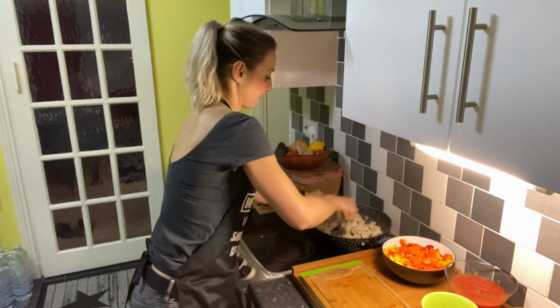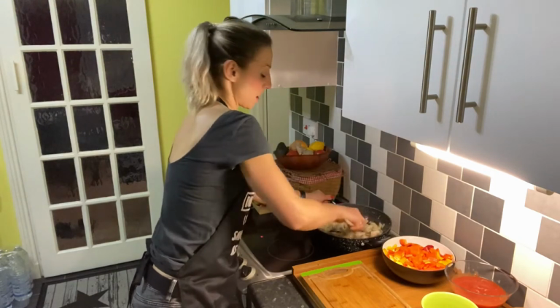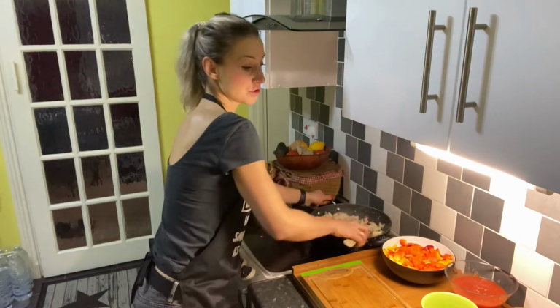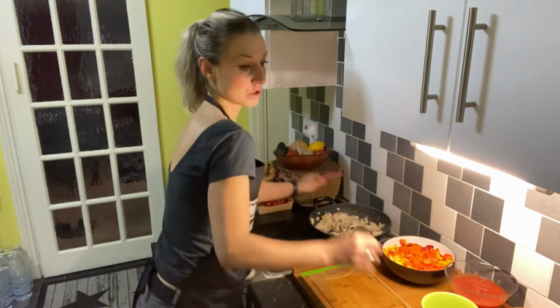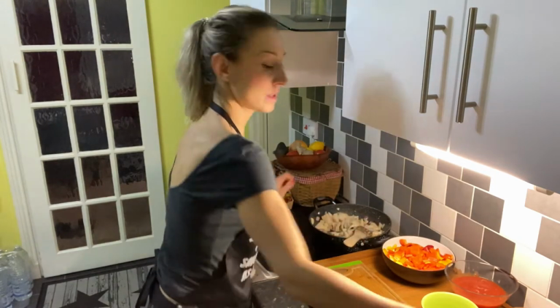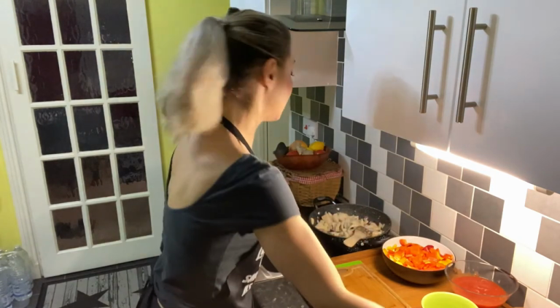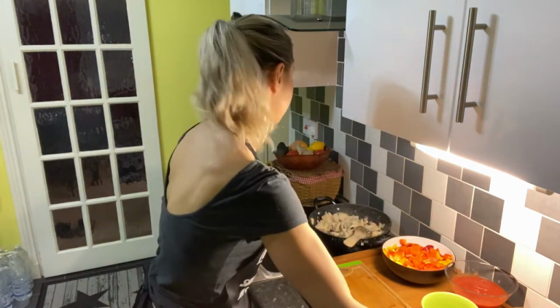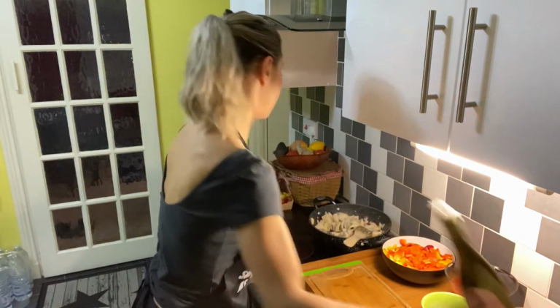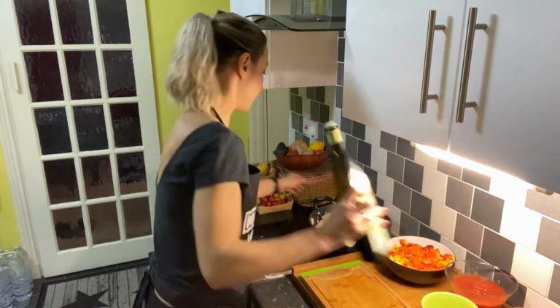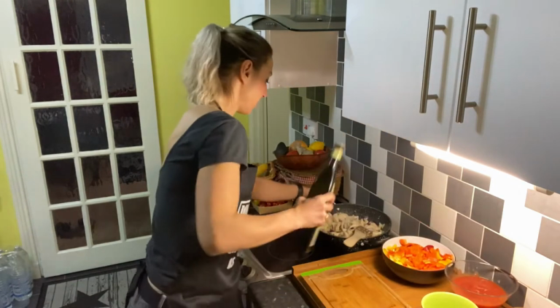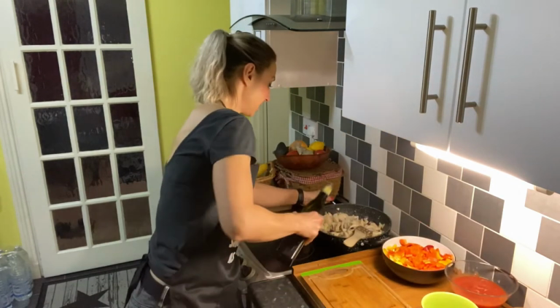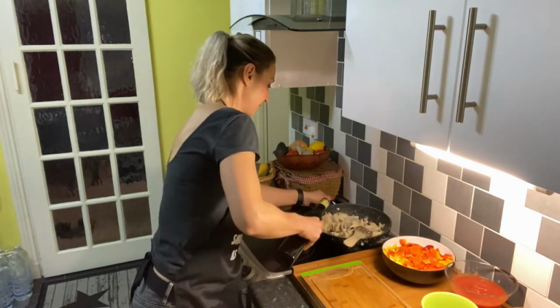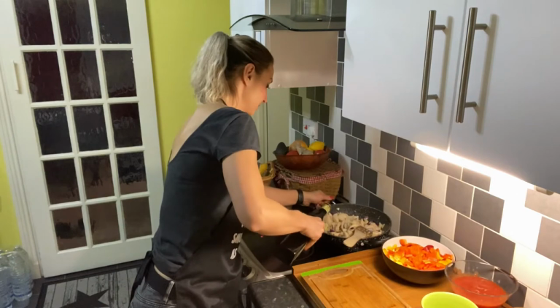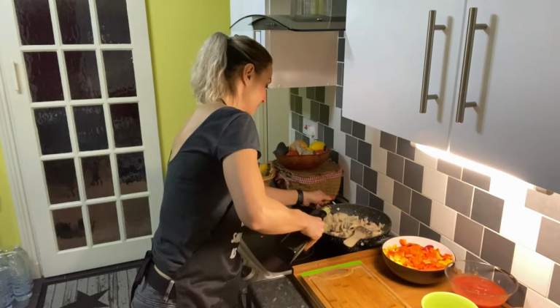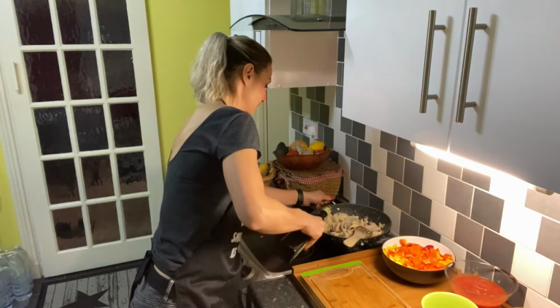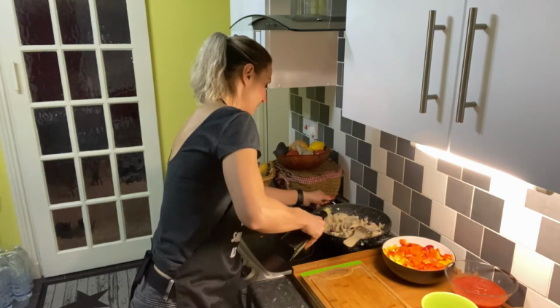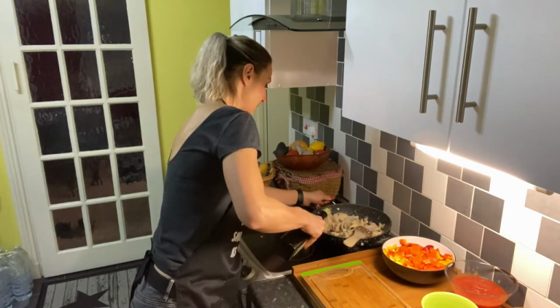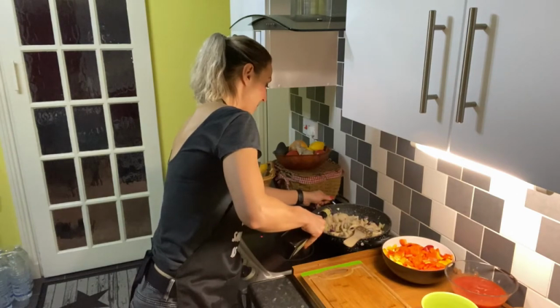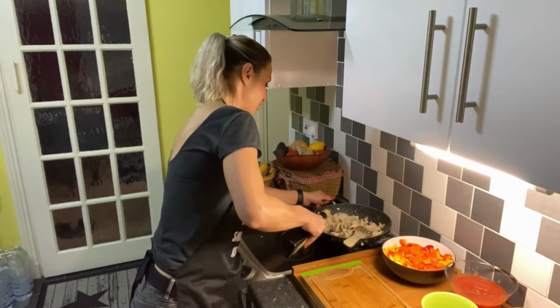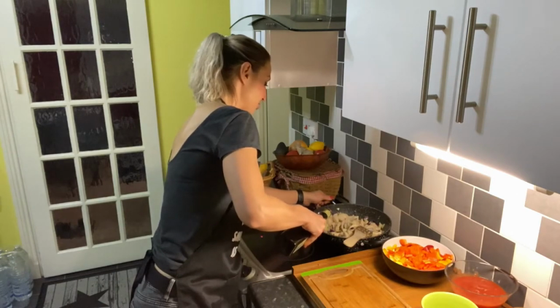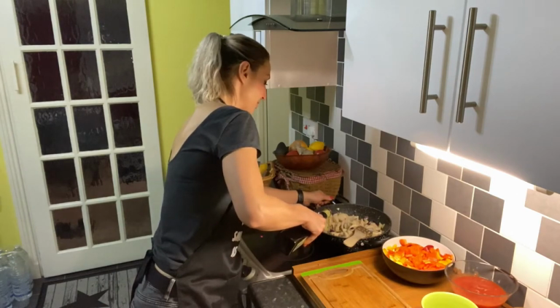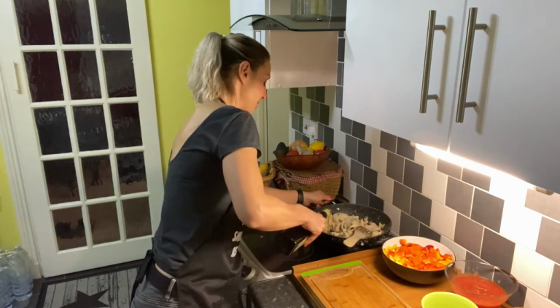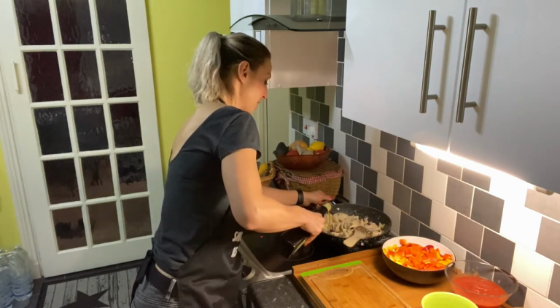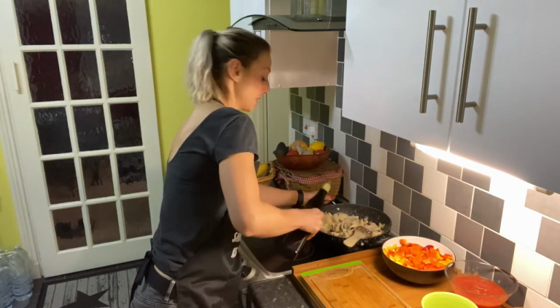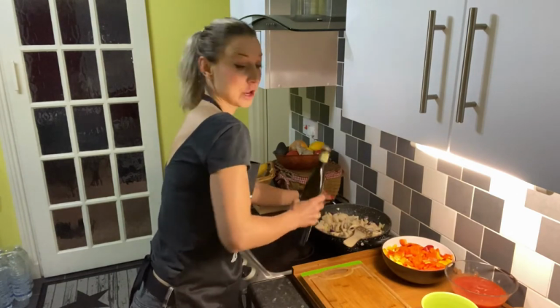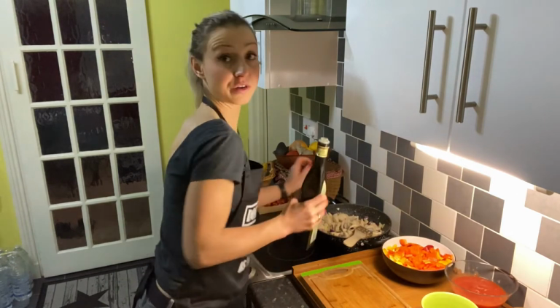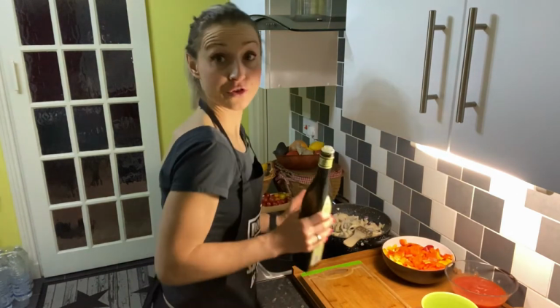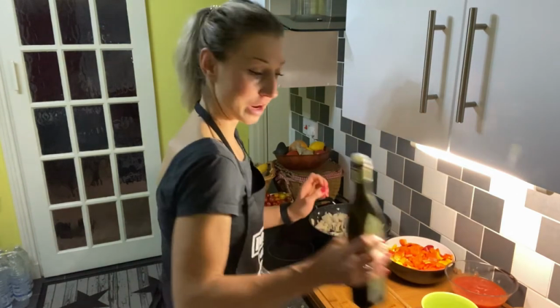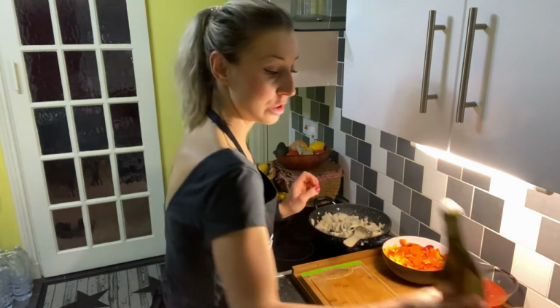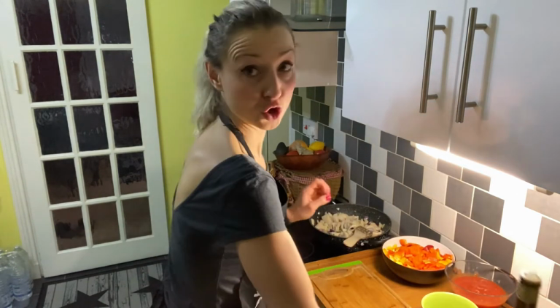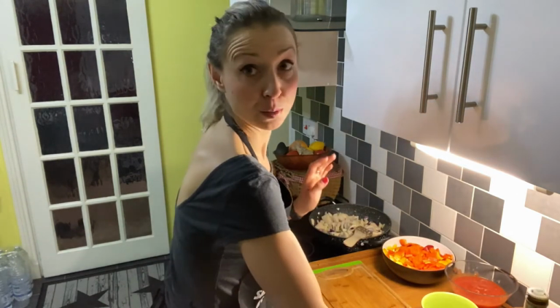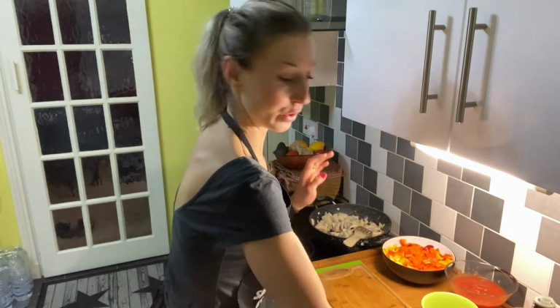I'm going to add a little bit of olive oil to make sure everything will fry, not boil.